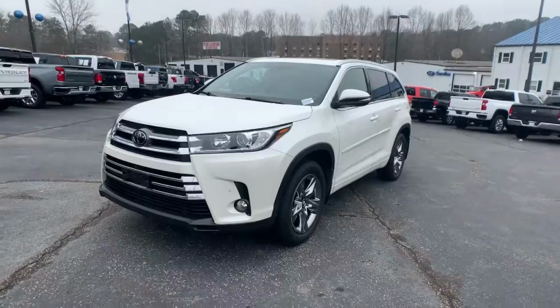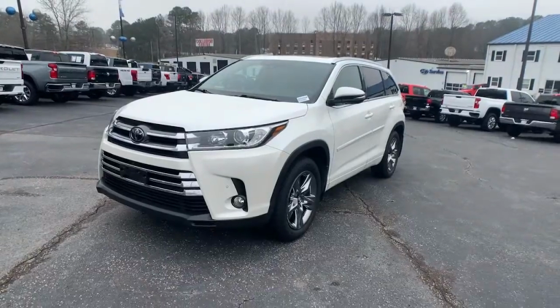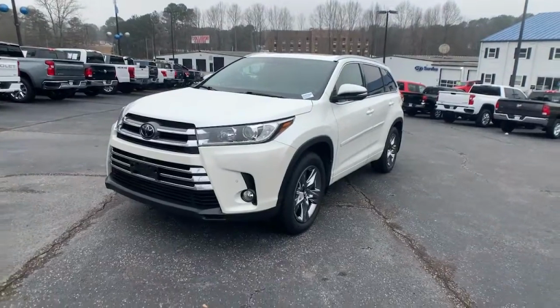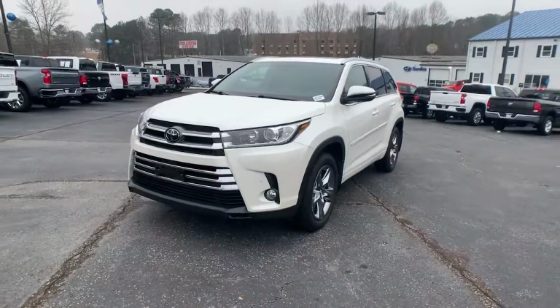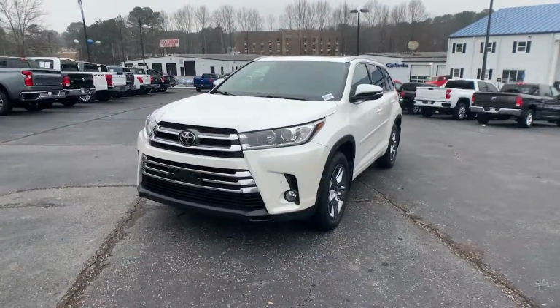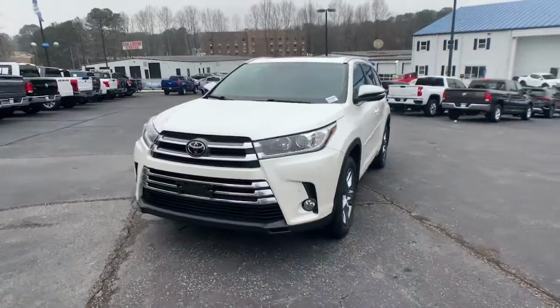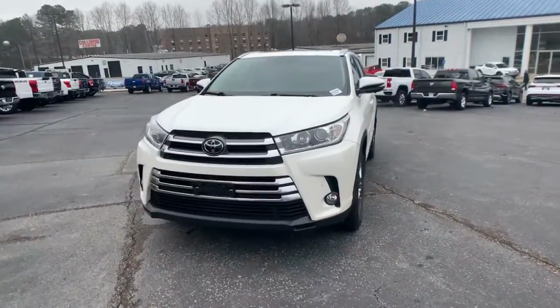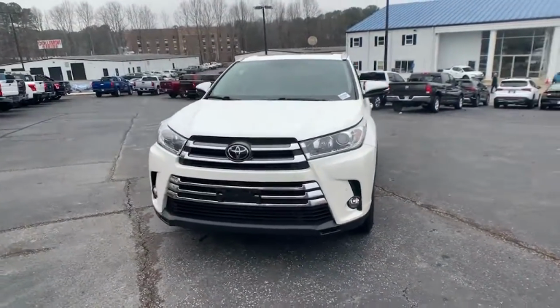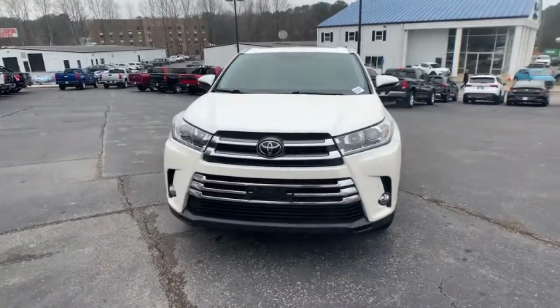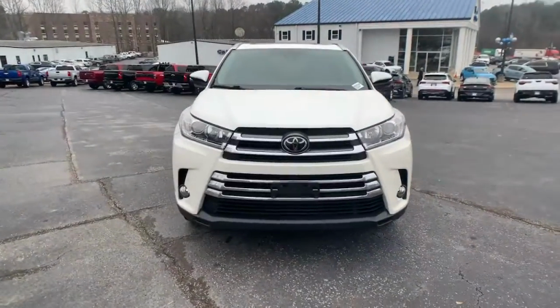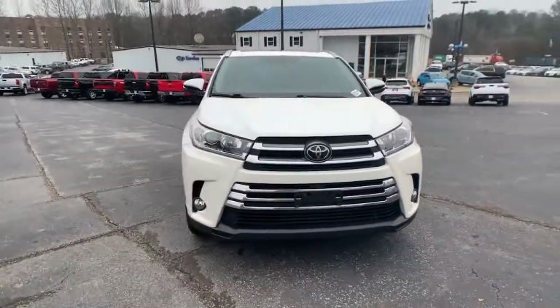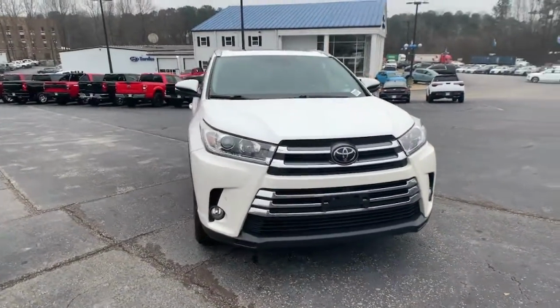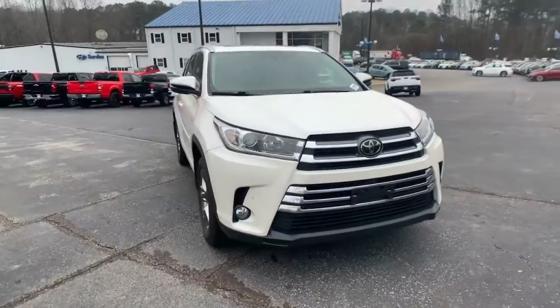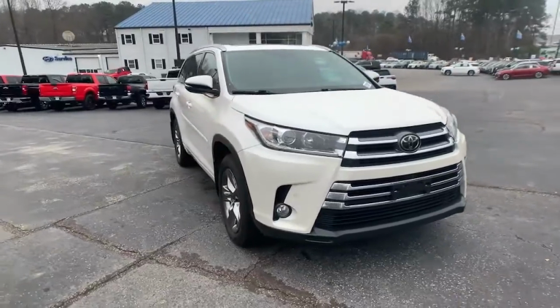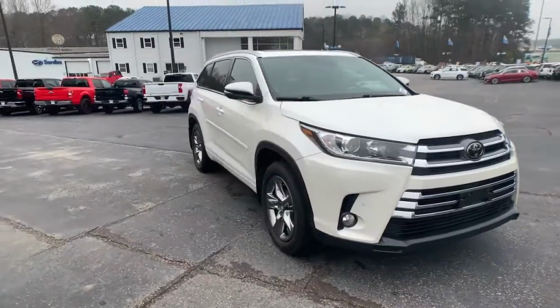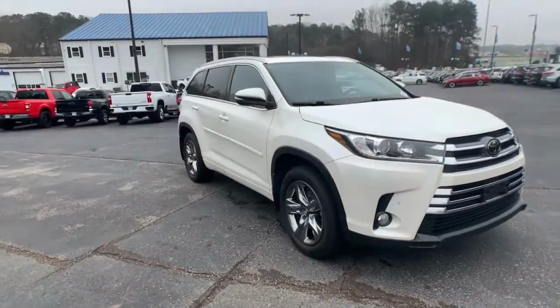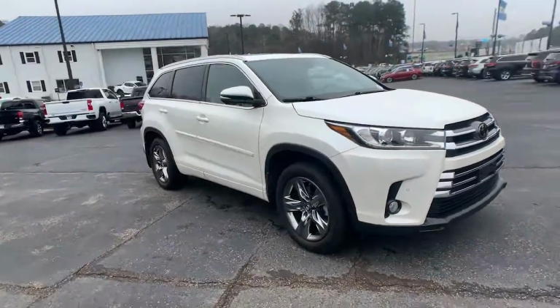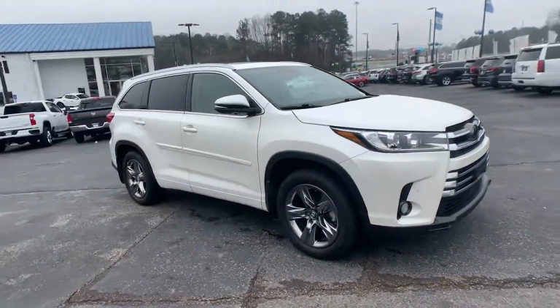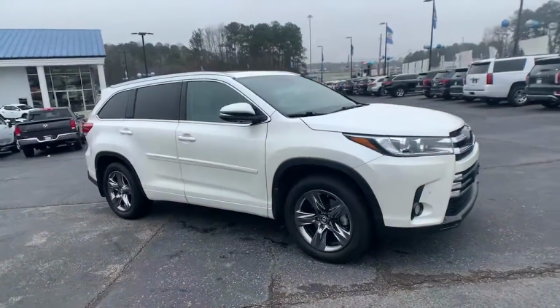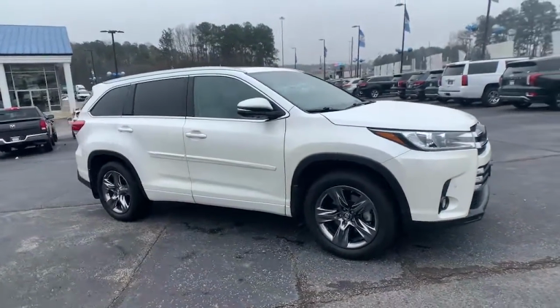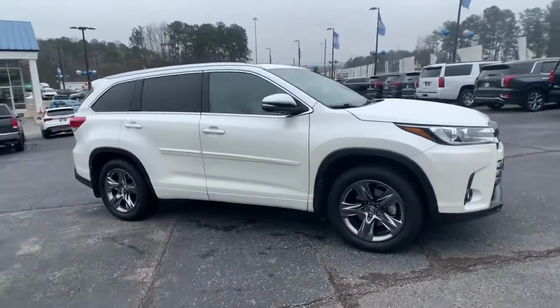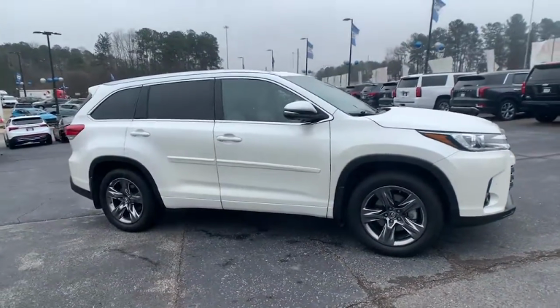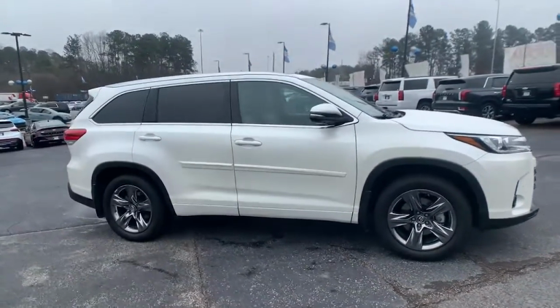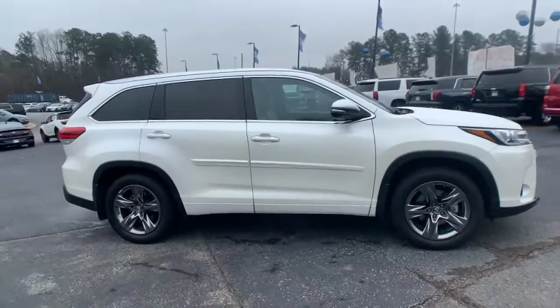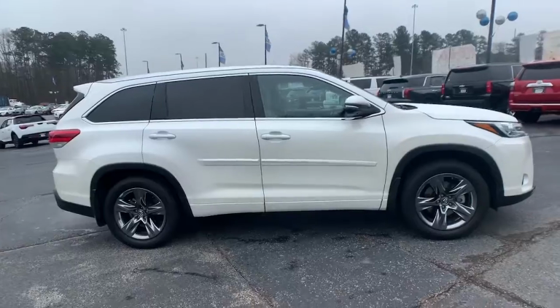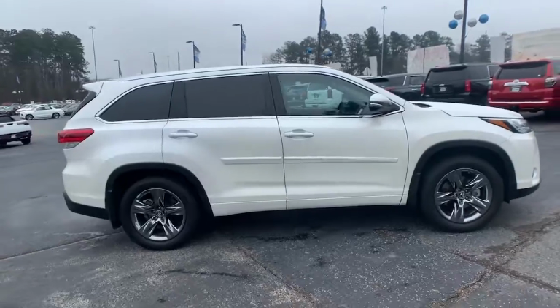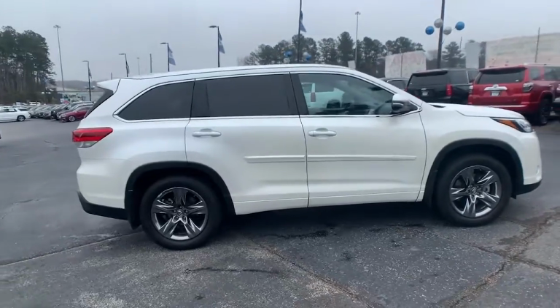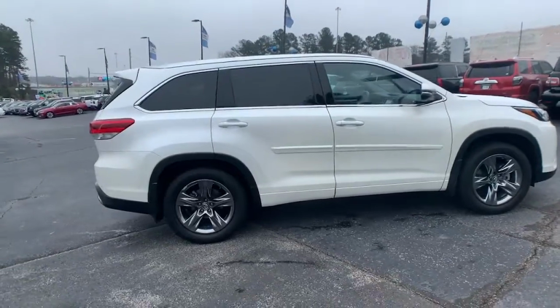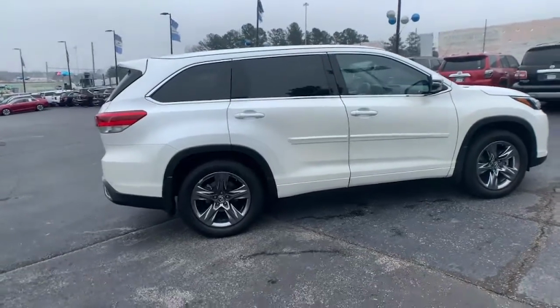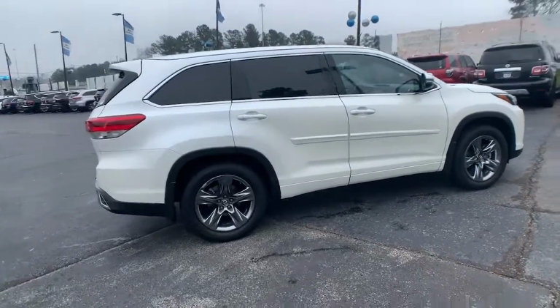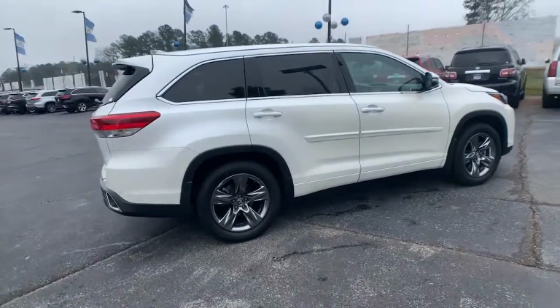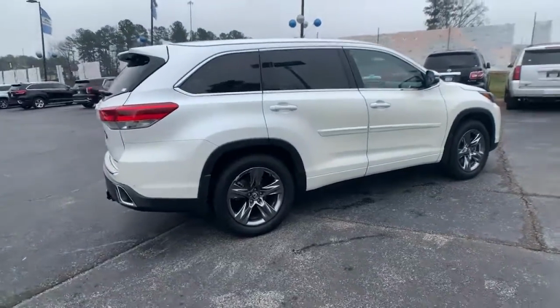You just found the 2017 Toyota Highlander. This vehicle still has fewer than 100,000 miles on the clock, so it won't last long. From daily drives to epic road trips, this Highlander has you covered.